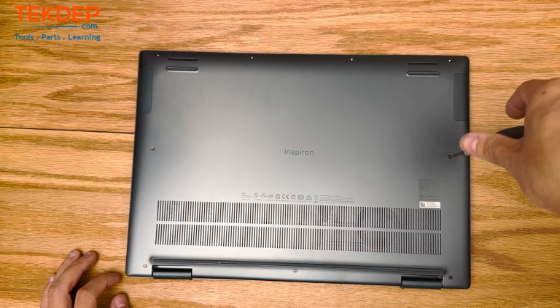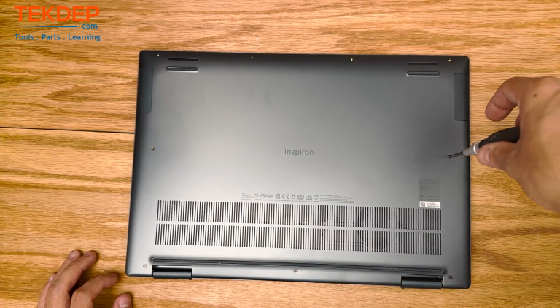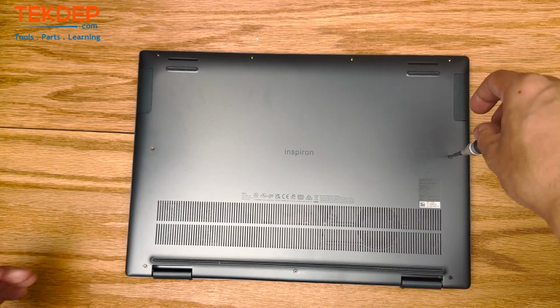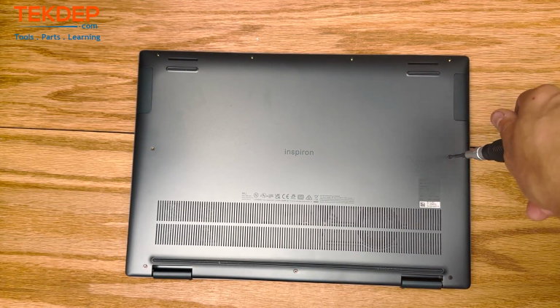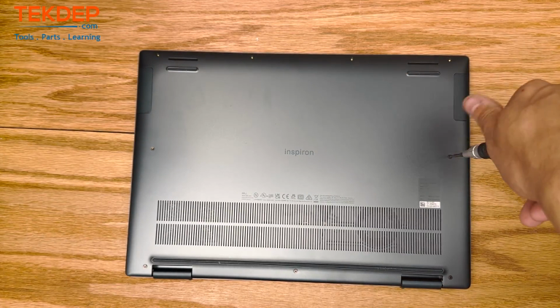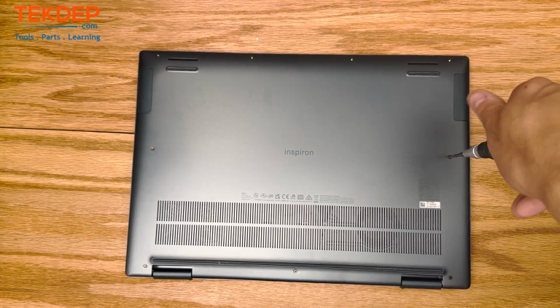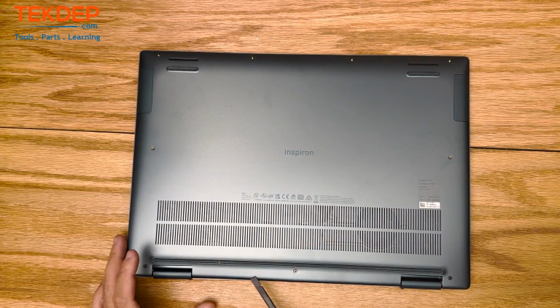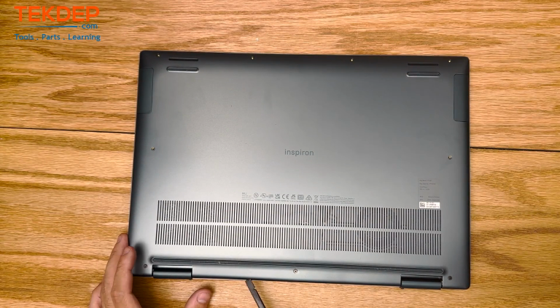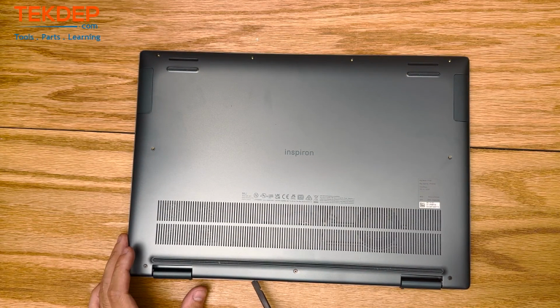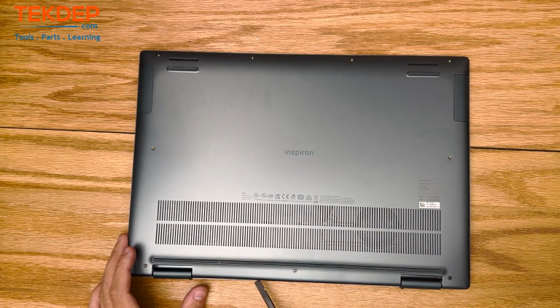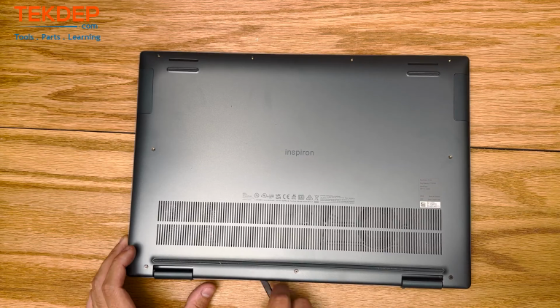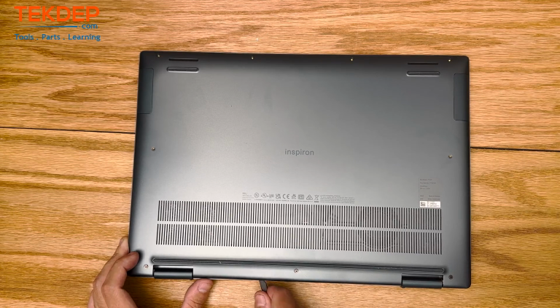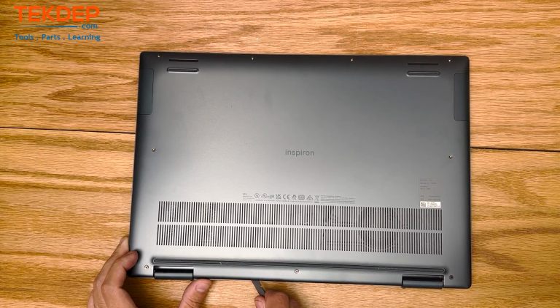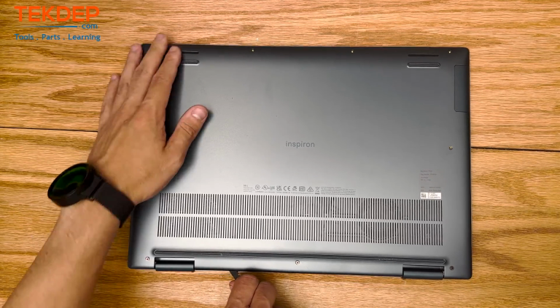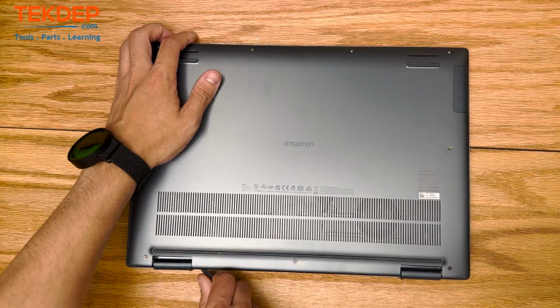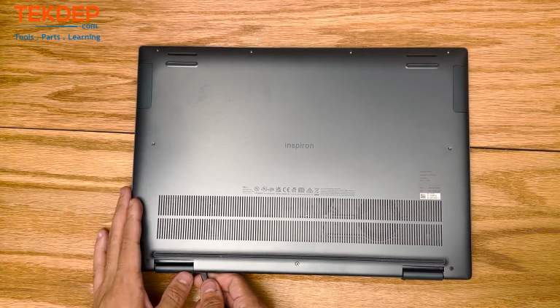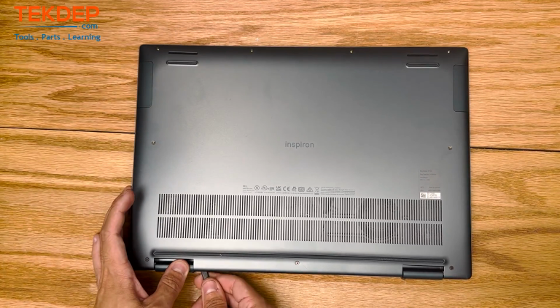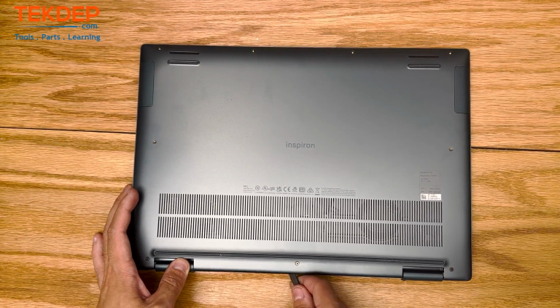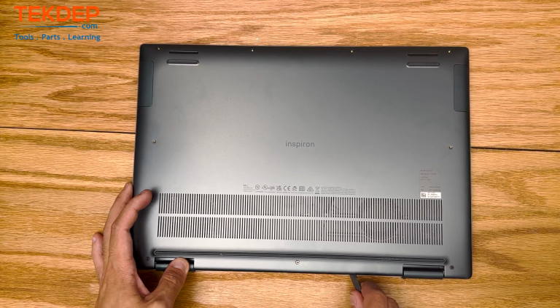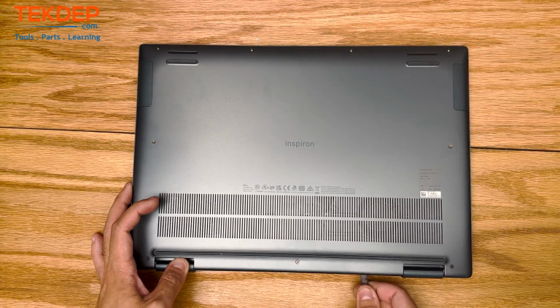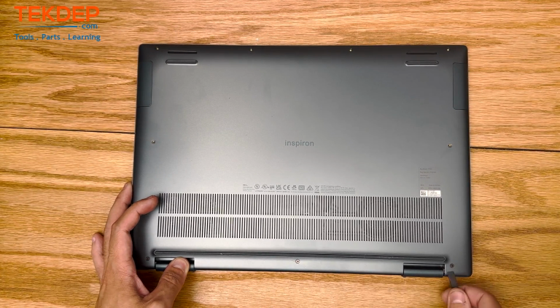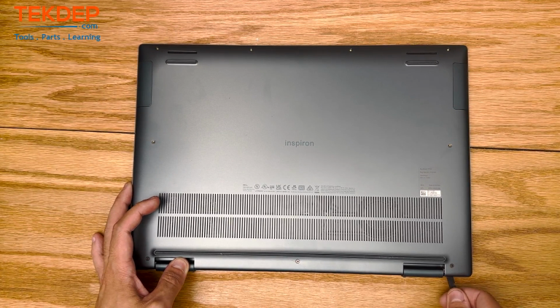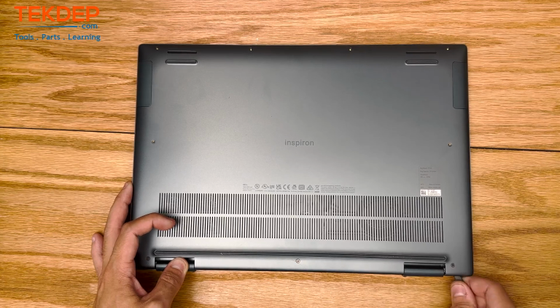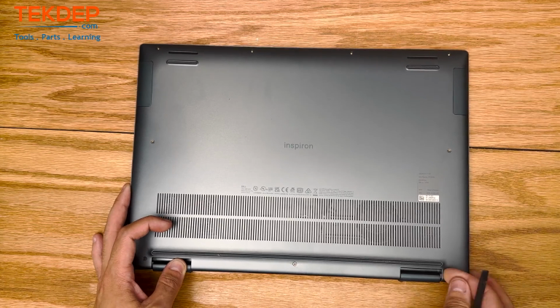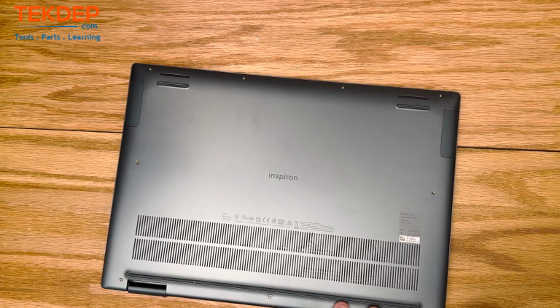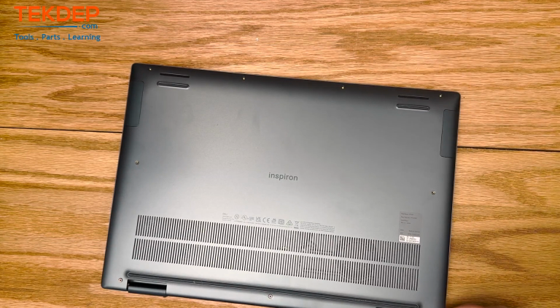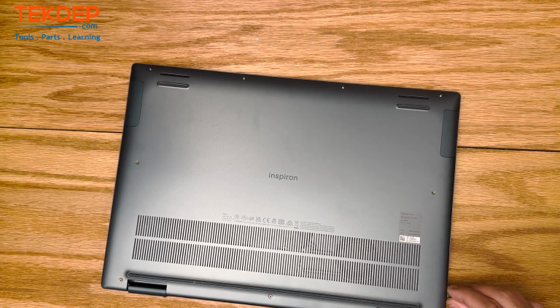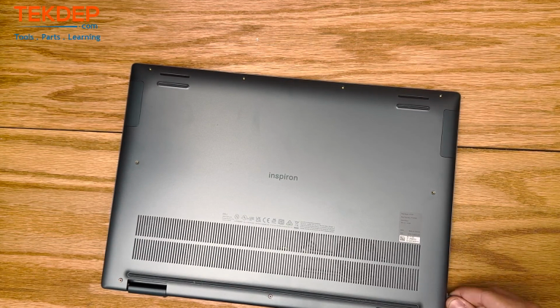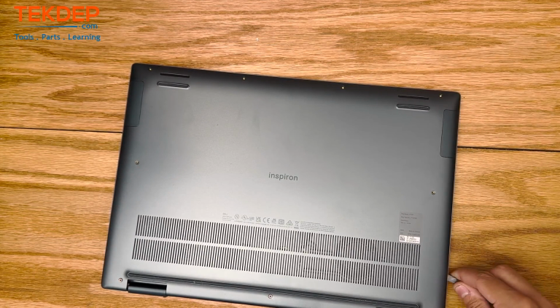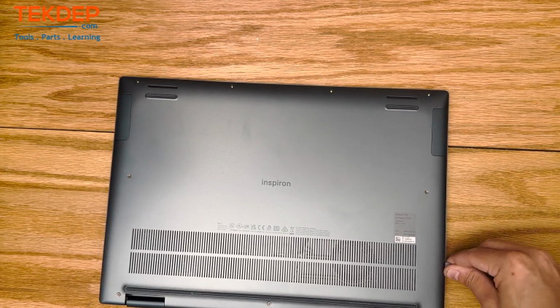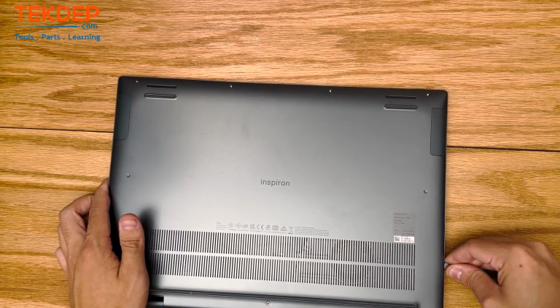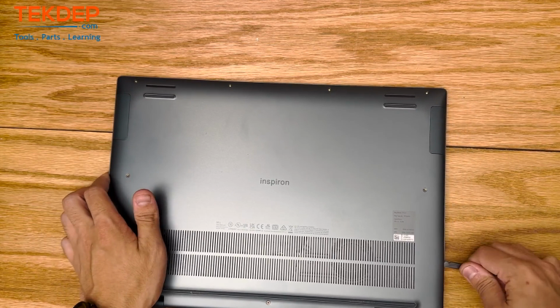After using a Phillips 1 head to remove all of the bottom case screws, we're just going to go ahead and pop it off. Note that the three bottom ones down here are captive and do not come out of the bottom case. The other screws will.